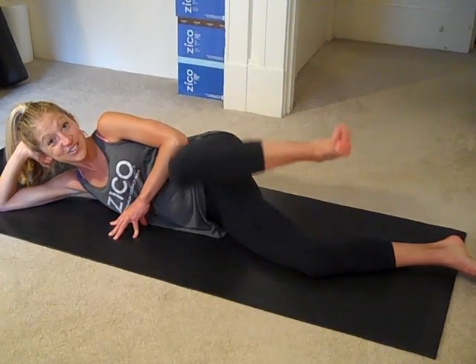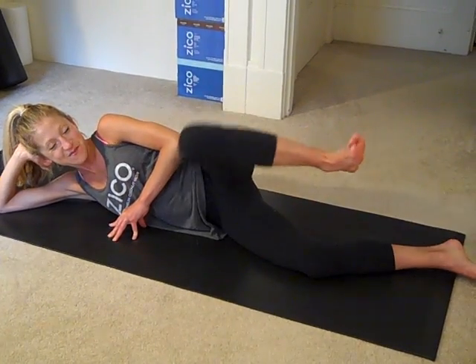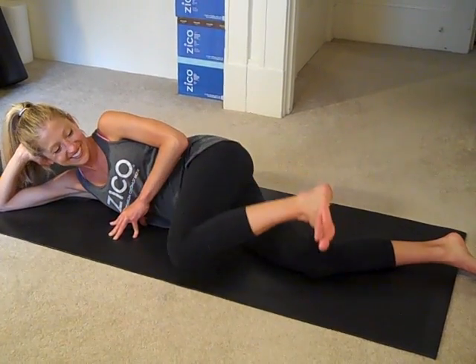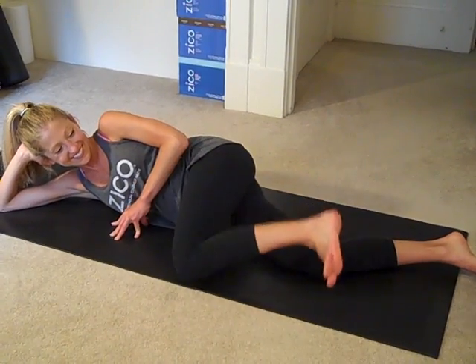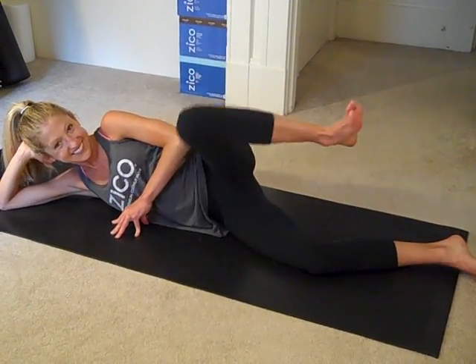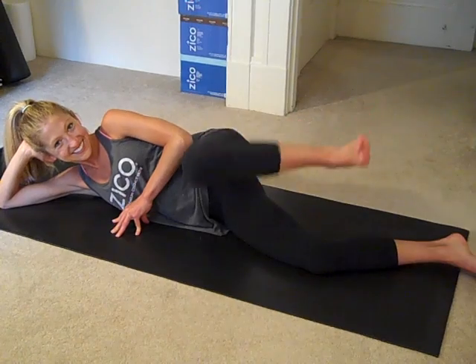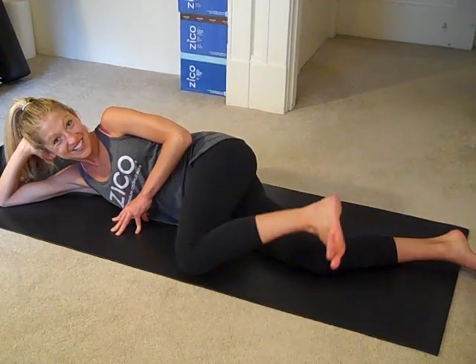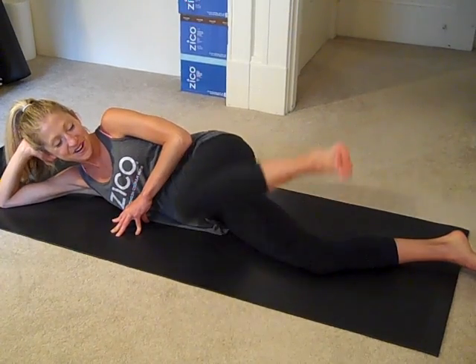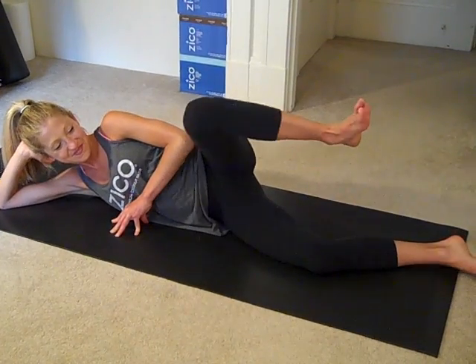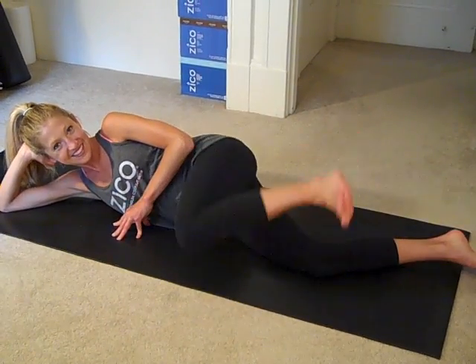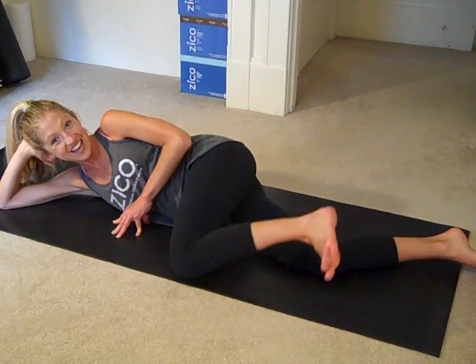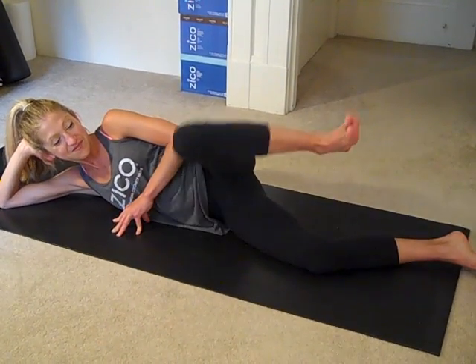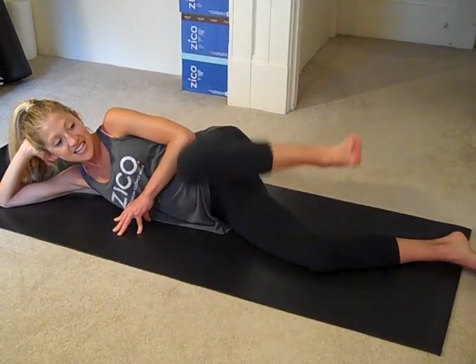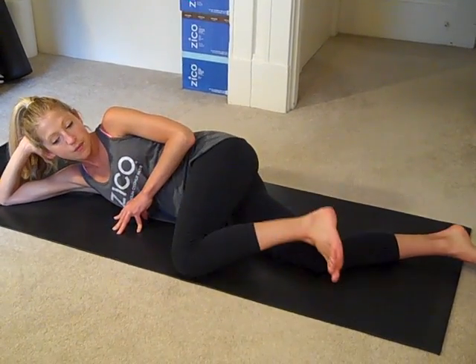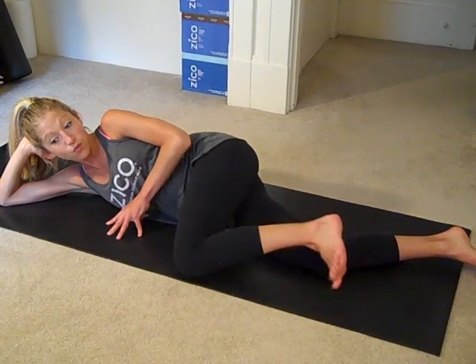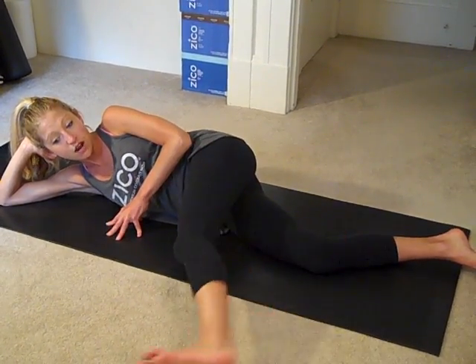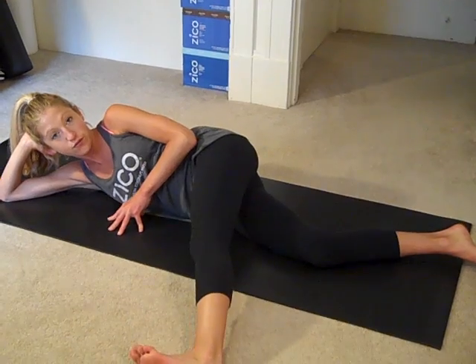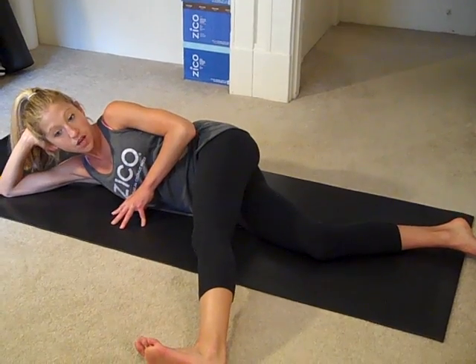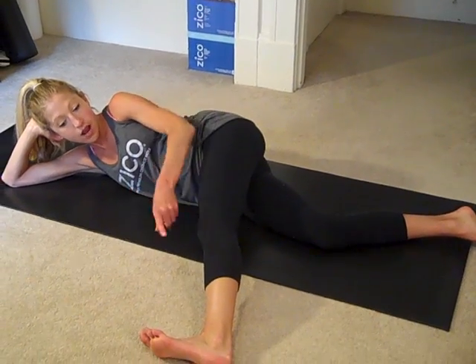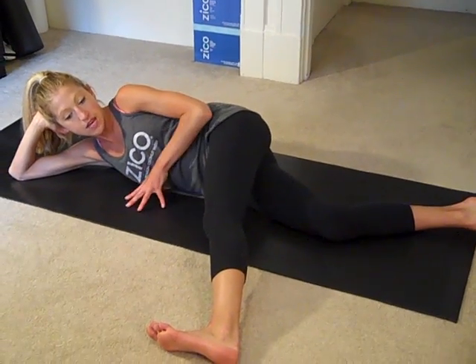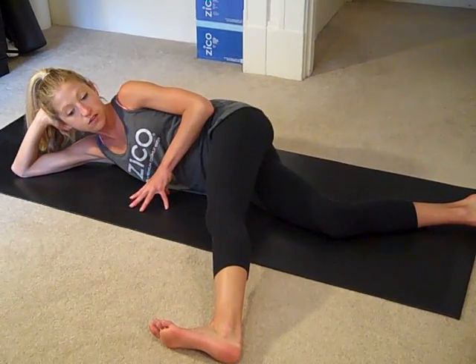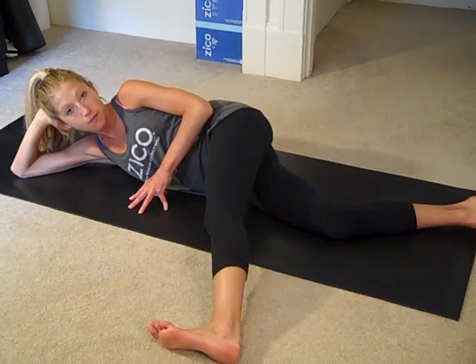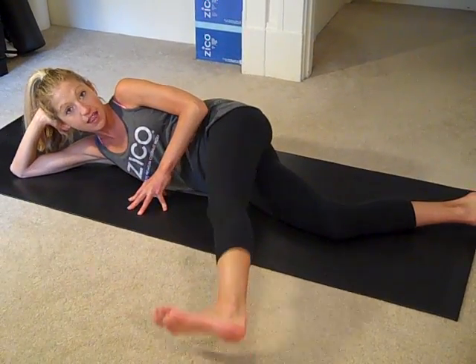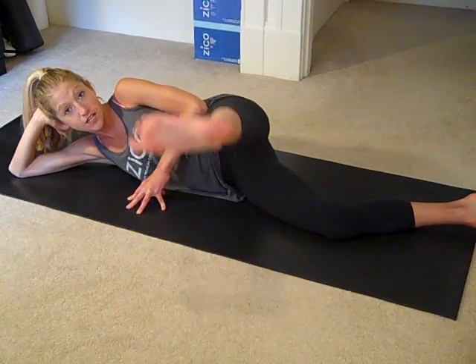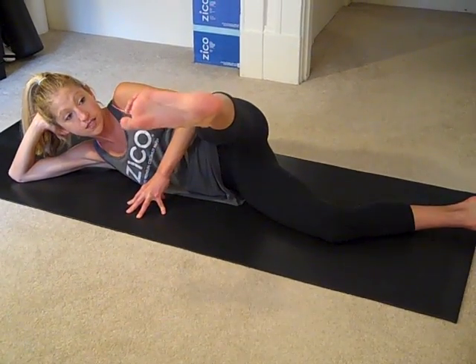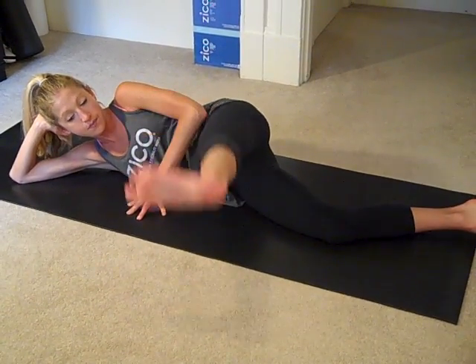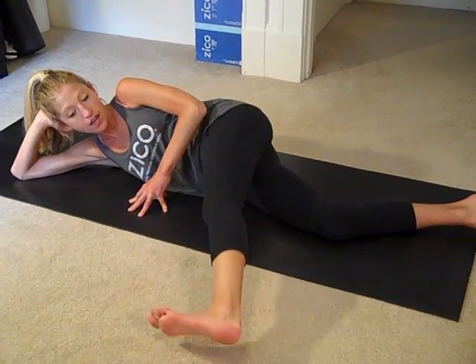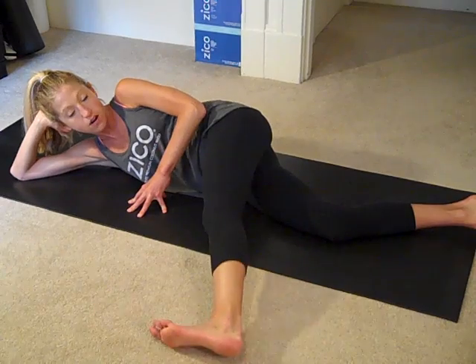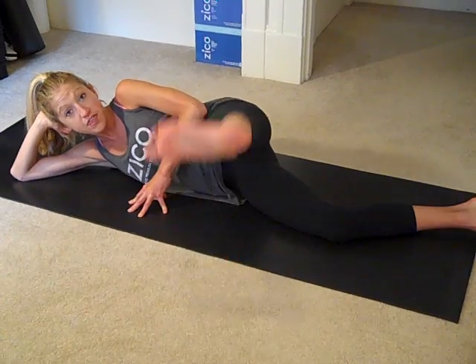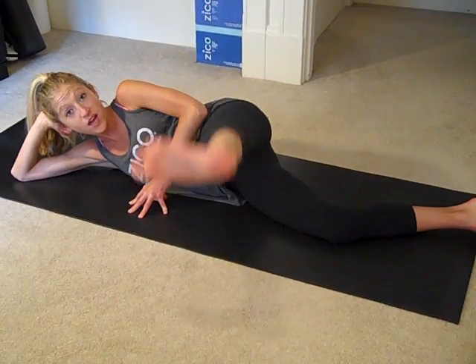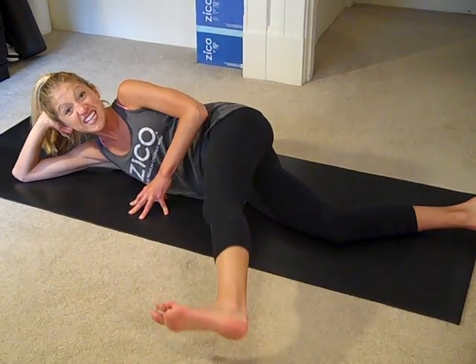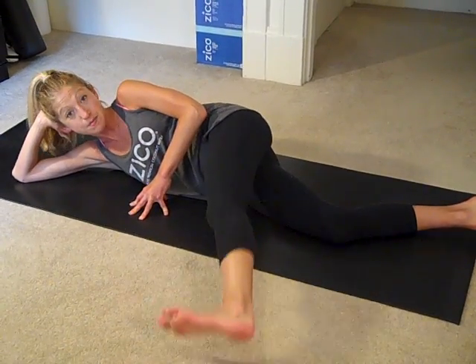Just do four more, two more, and last one. Take this top leg and reach it out in front of you. Now you're going to take this top leg and lift it up towards the sky and down. This one kills me.